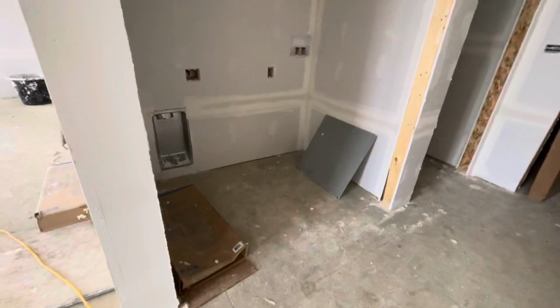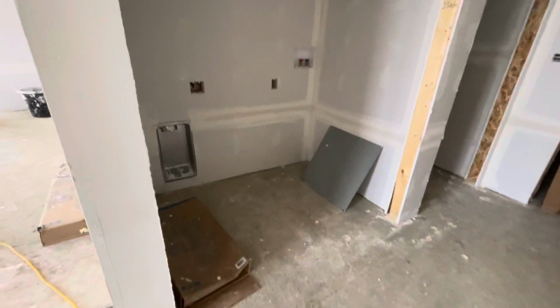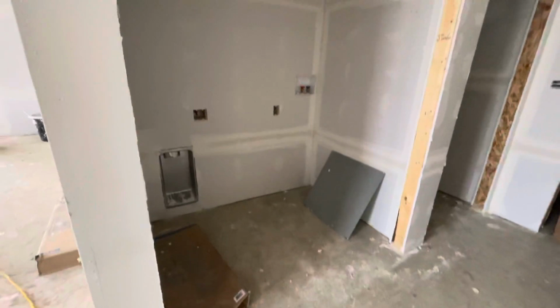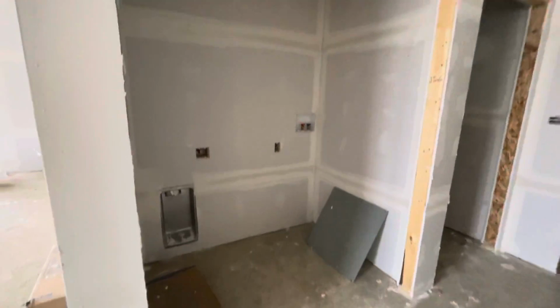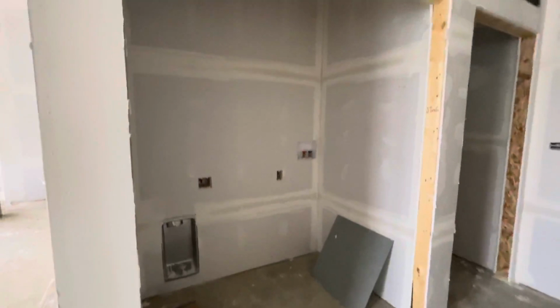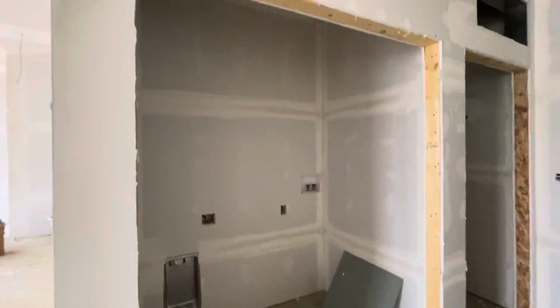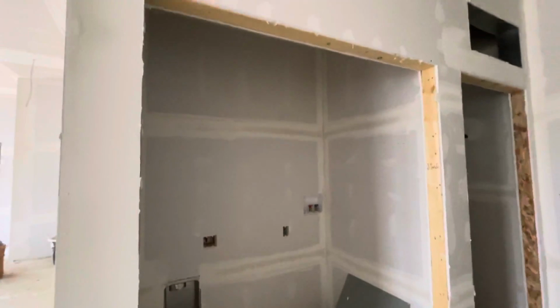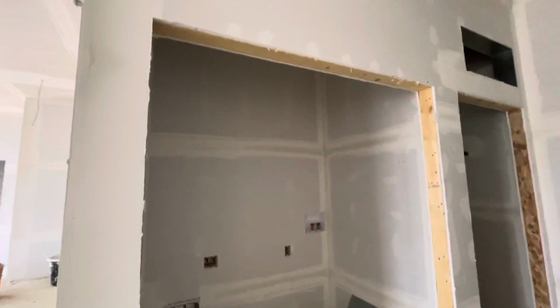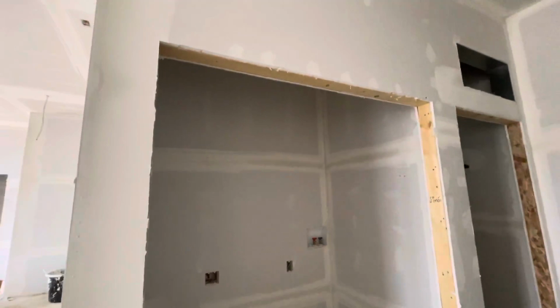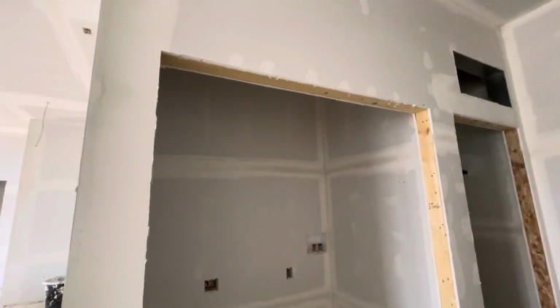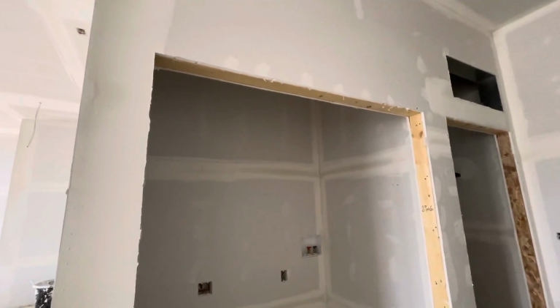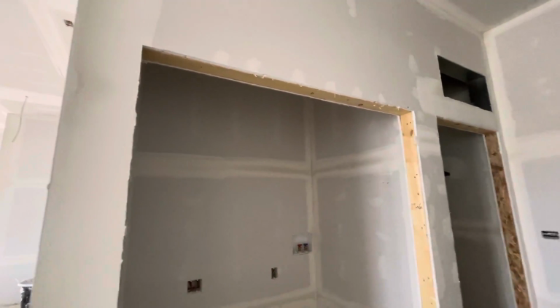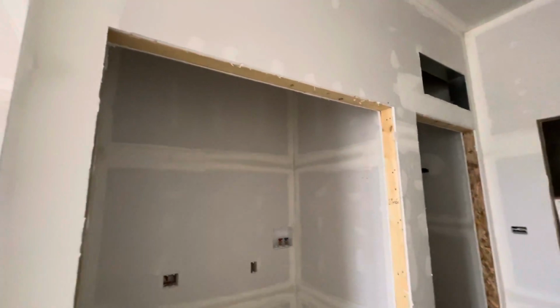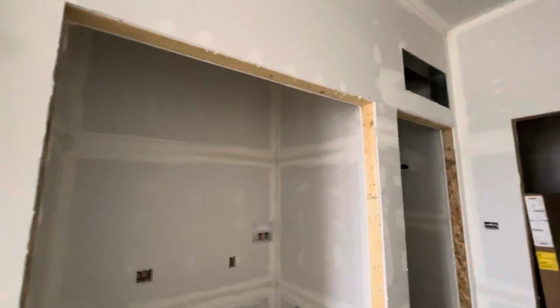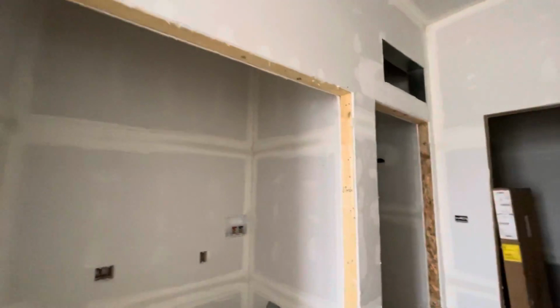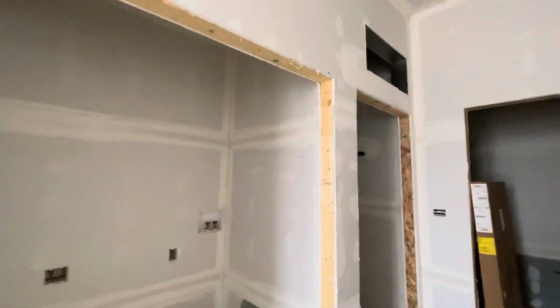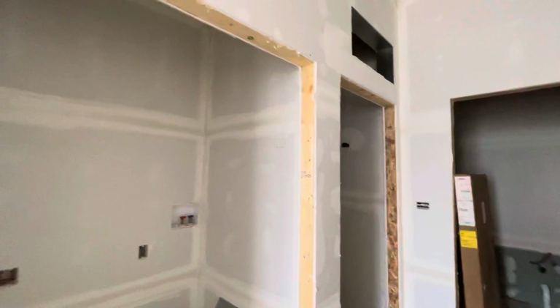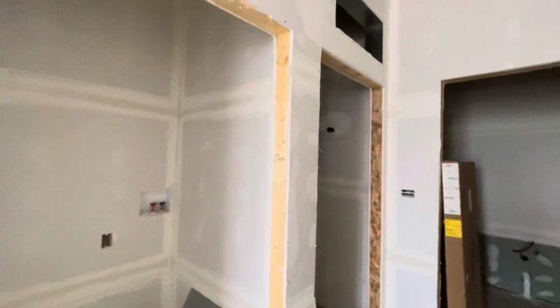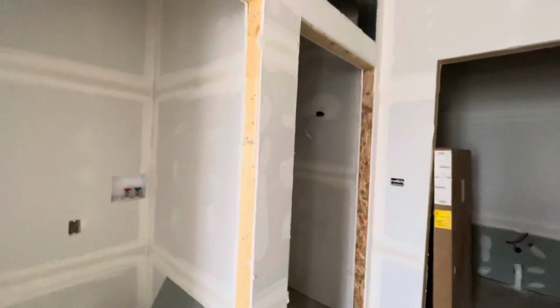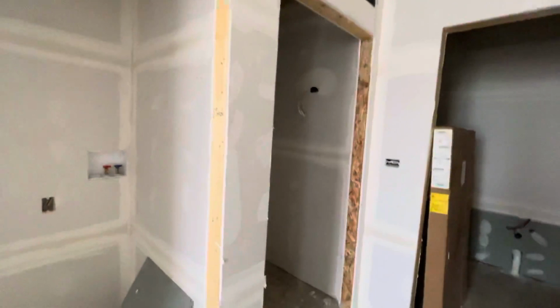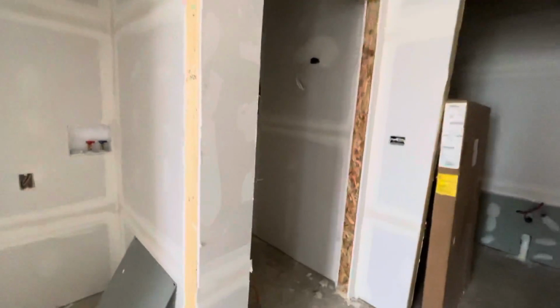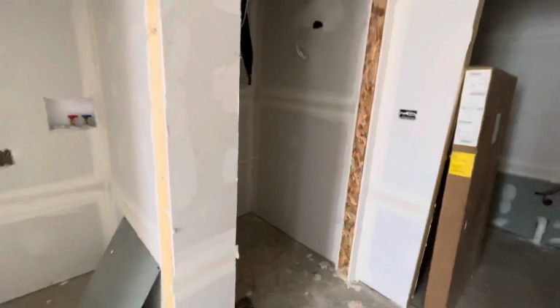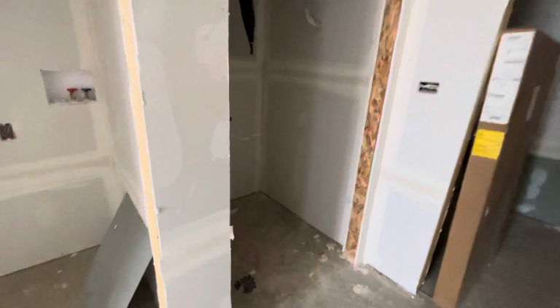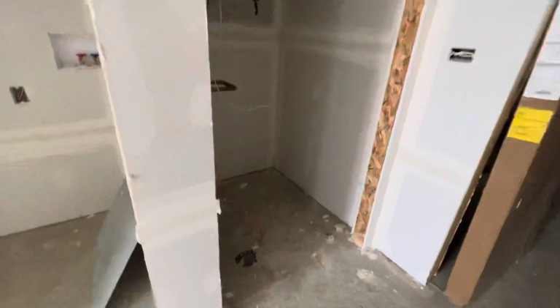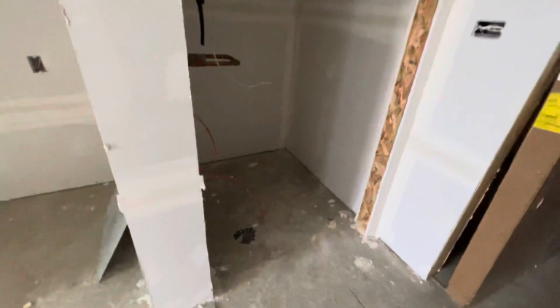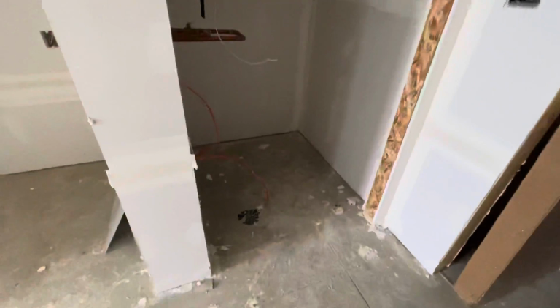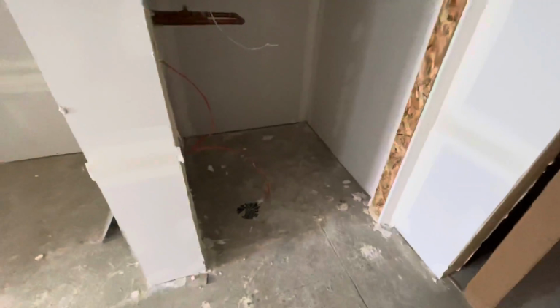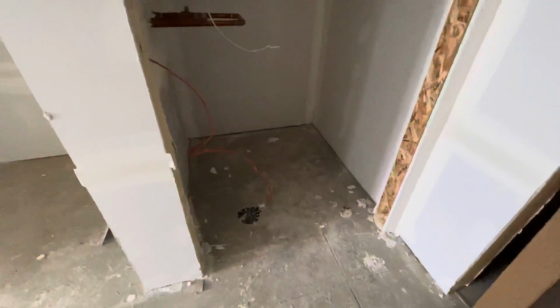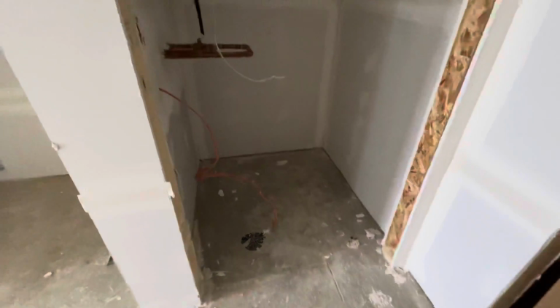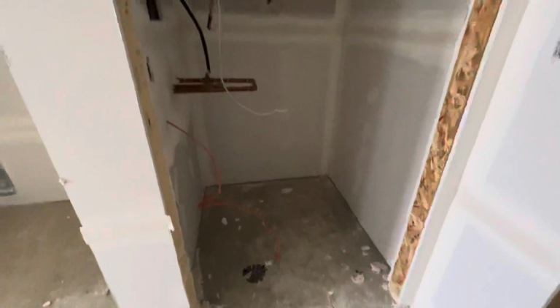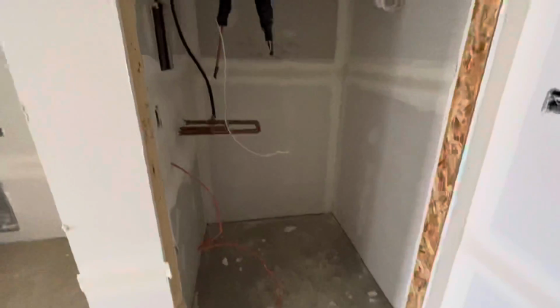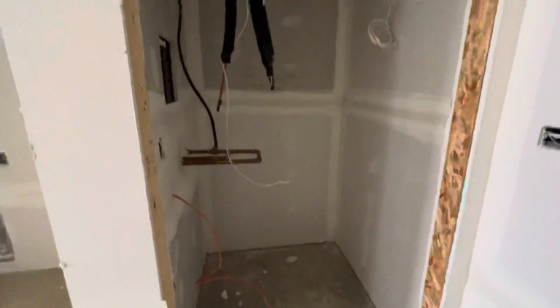Laundry will be tucked away in this closet, and your HVAC and utilities will be right in here.